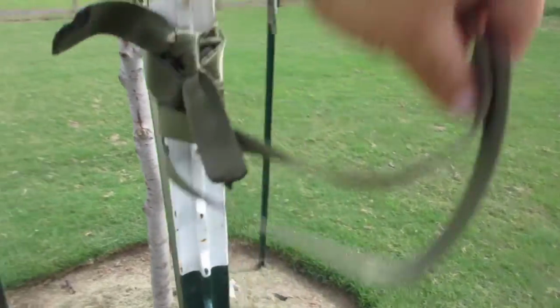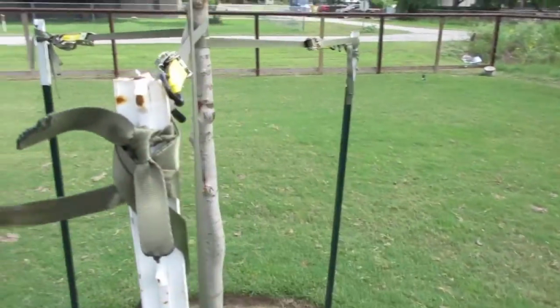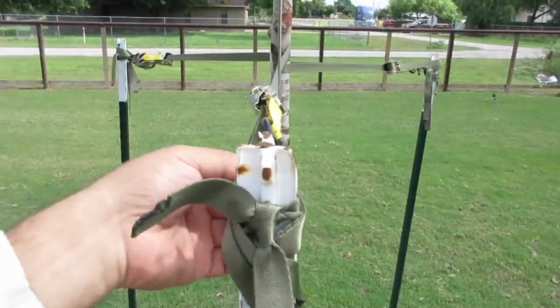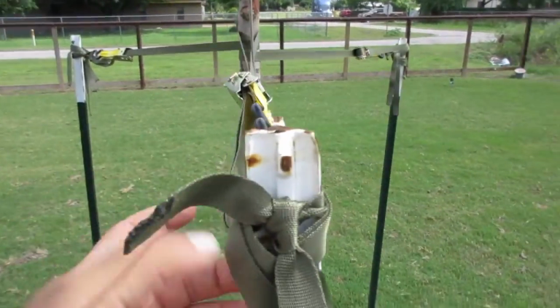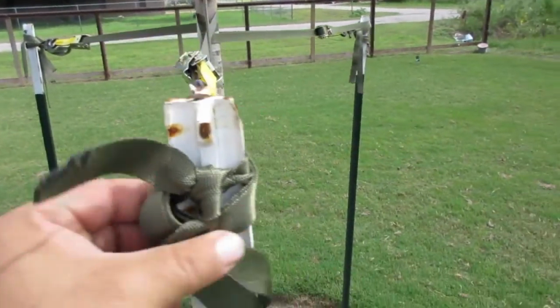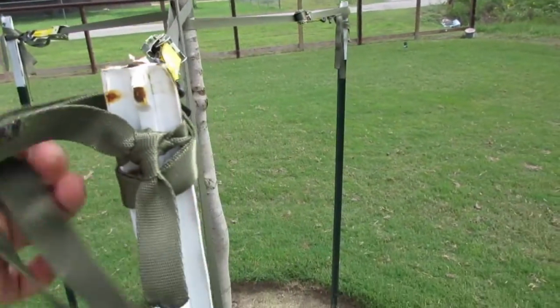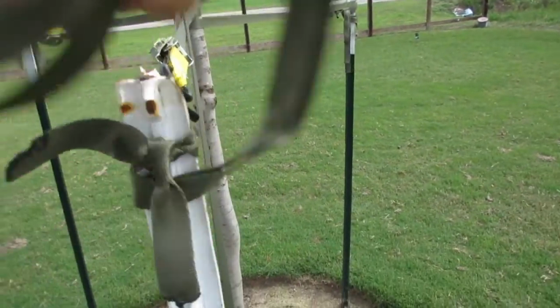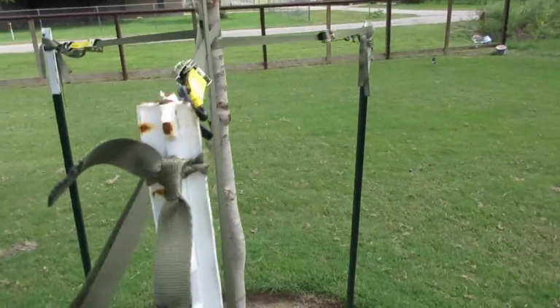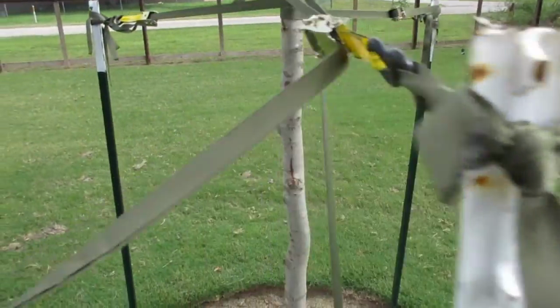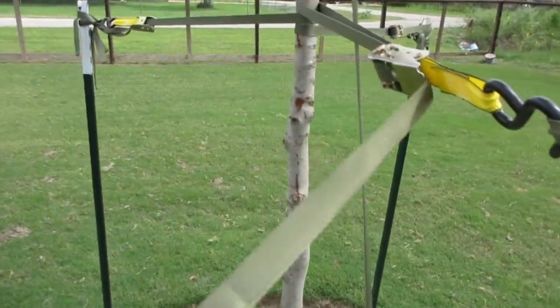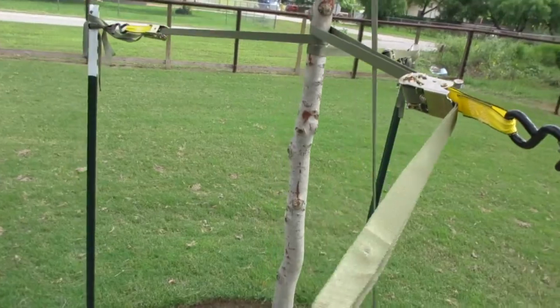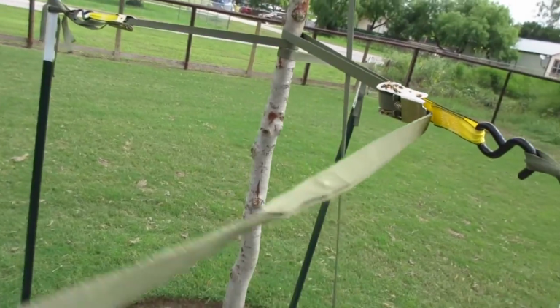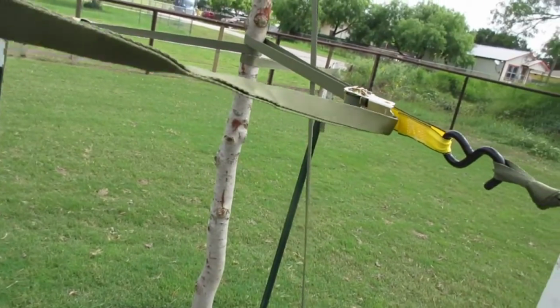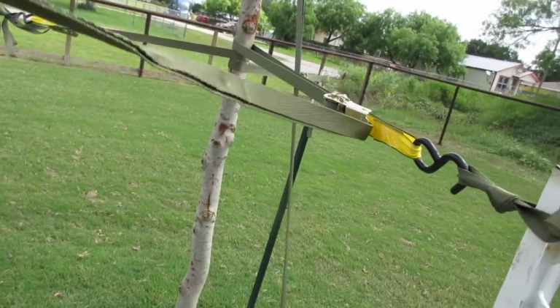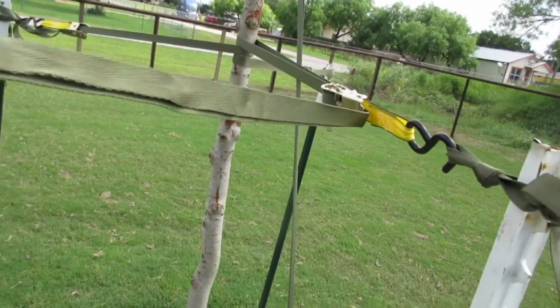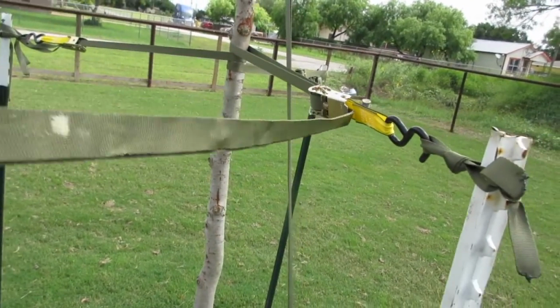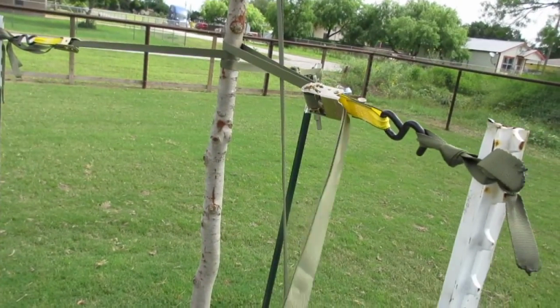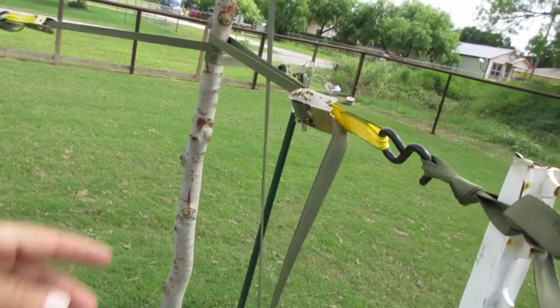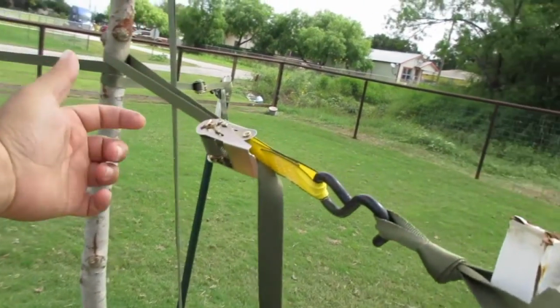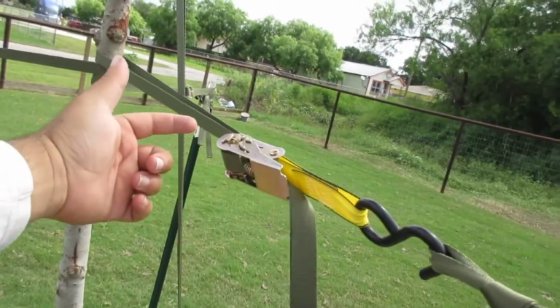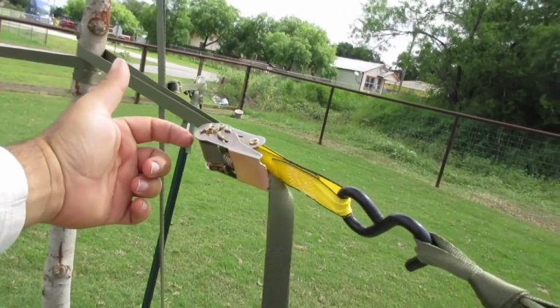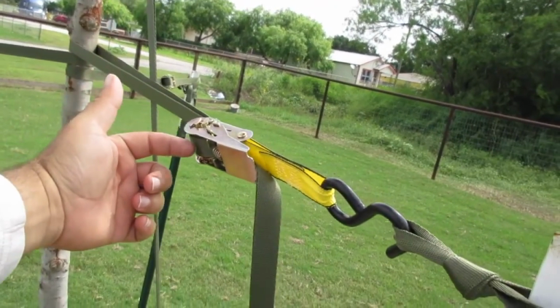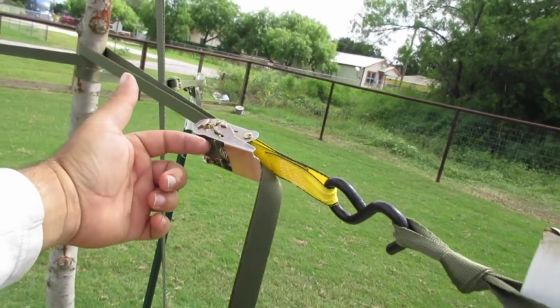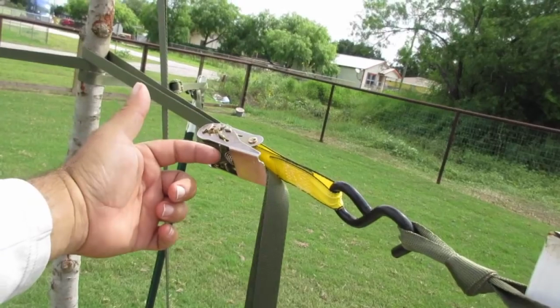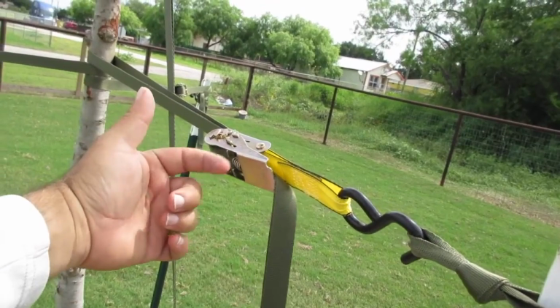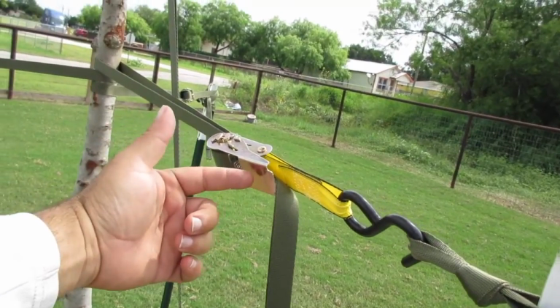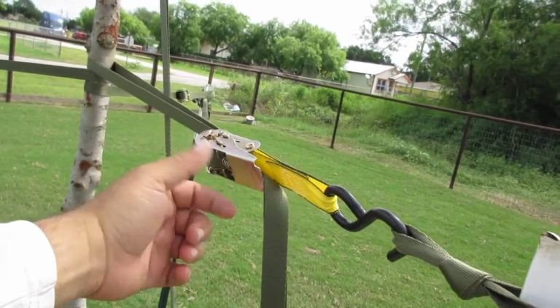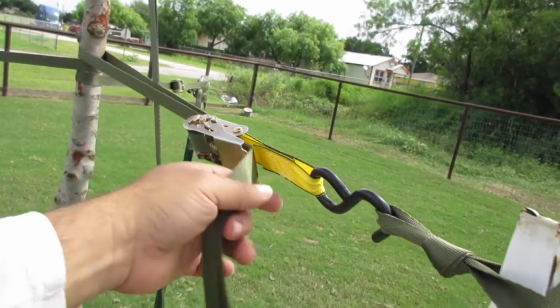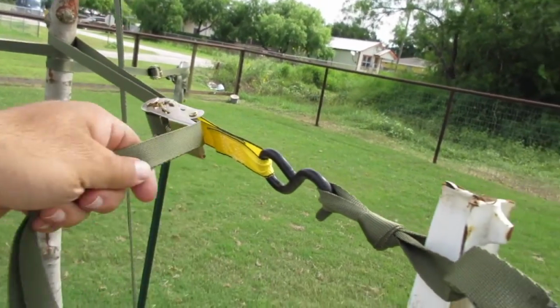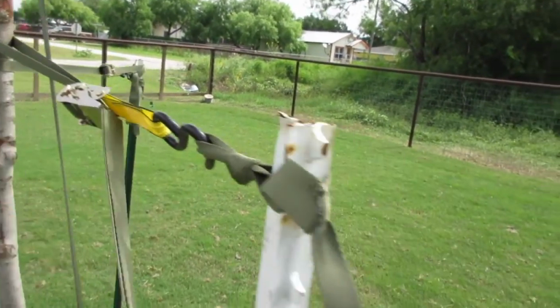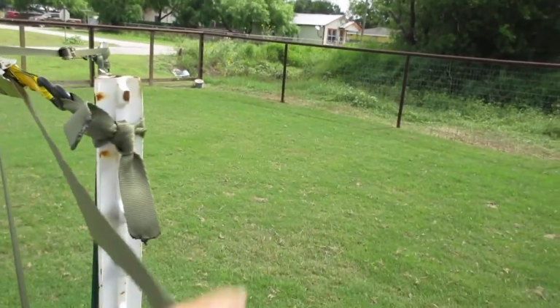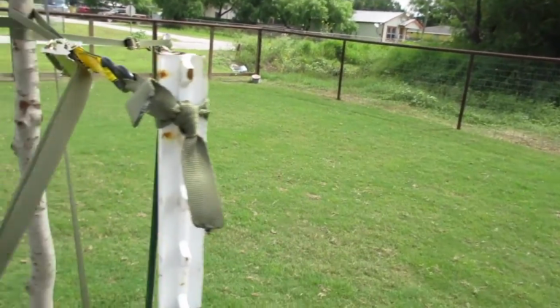This is just looped around here. It's not tied. That's the way it looks — it's pulled through. Both of them pulled through the ratchet. The ratchet is tightened and the slack is just tied around.